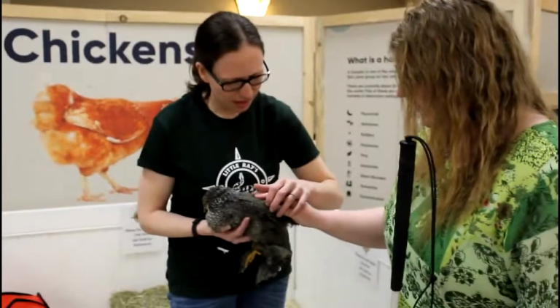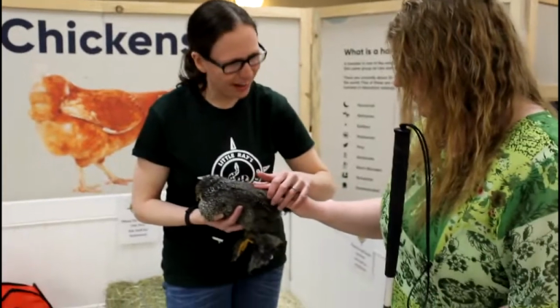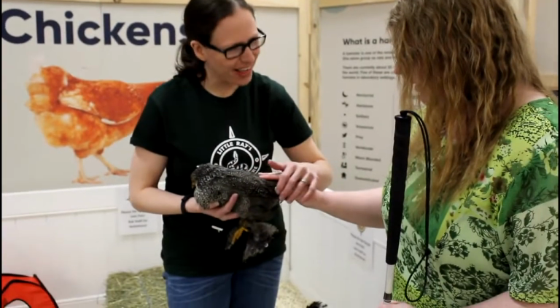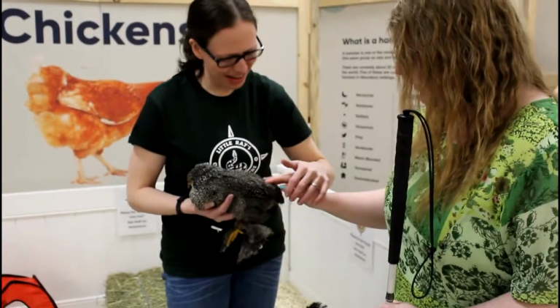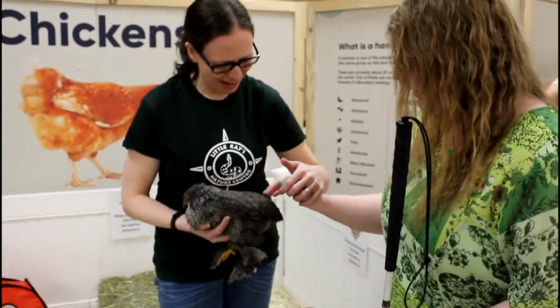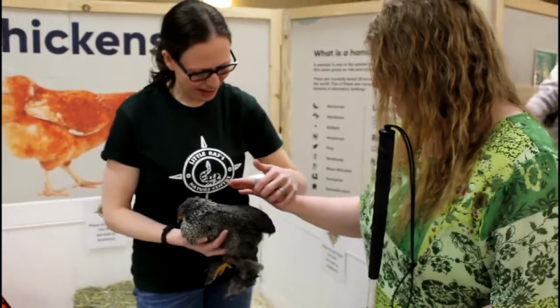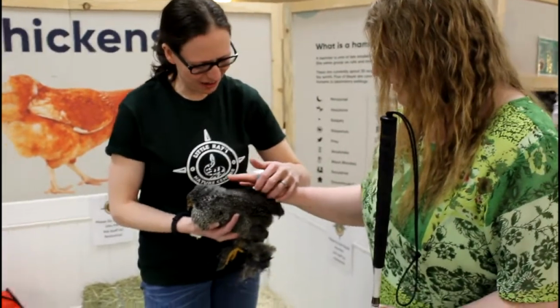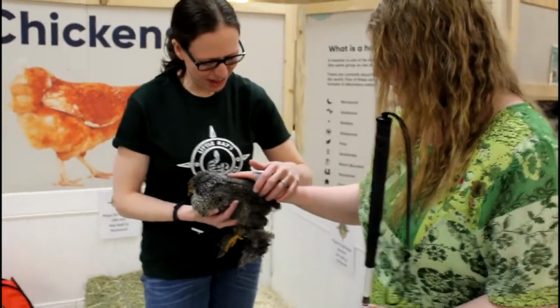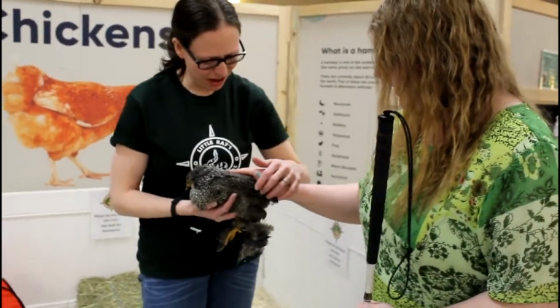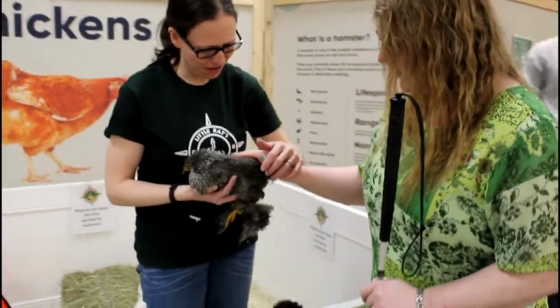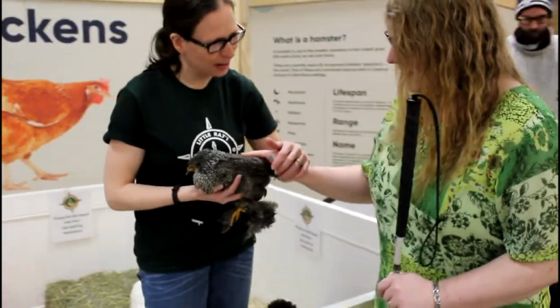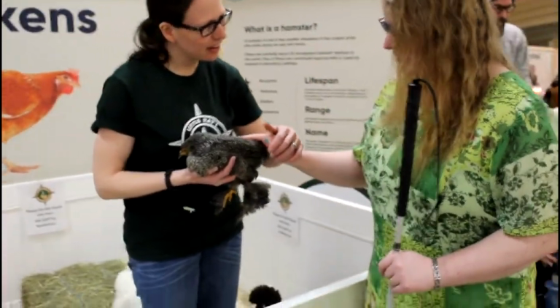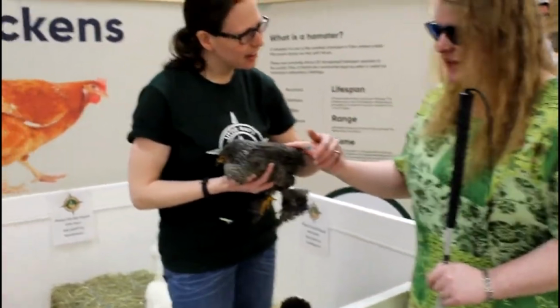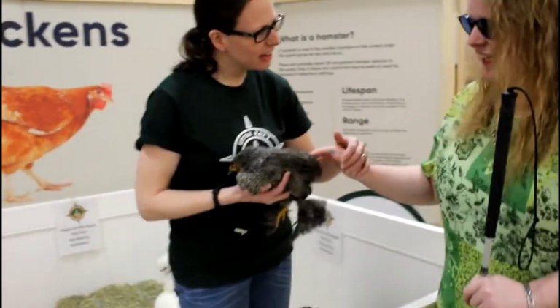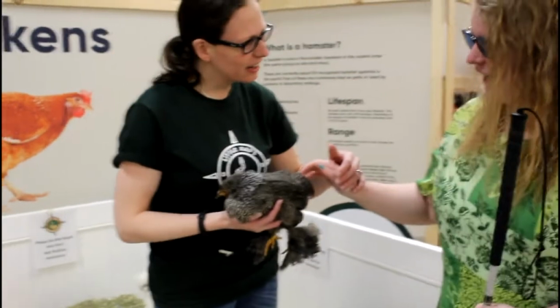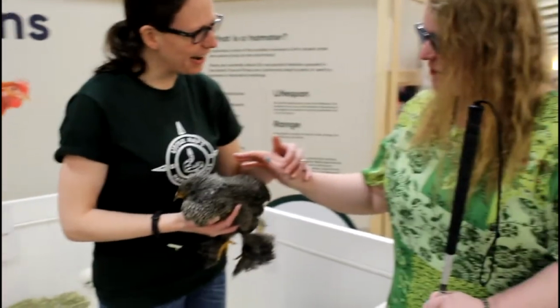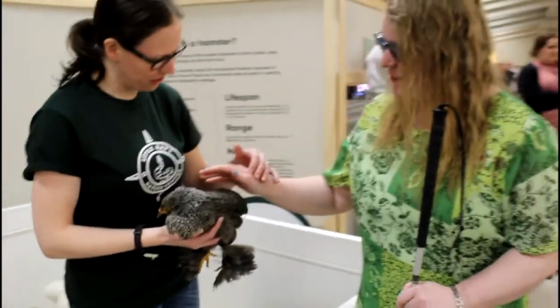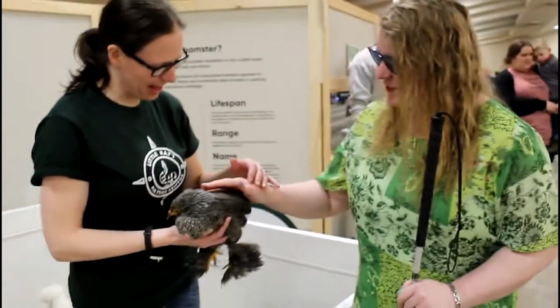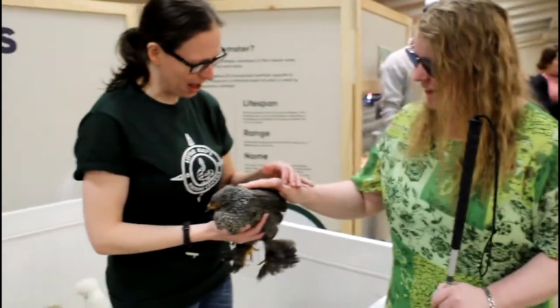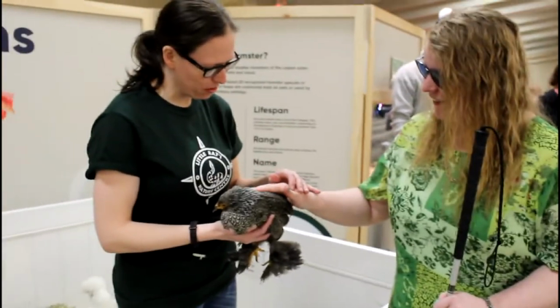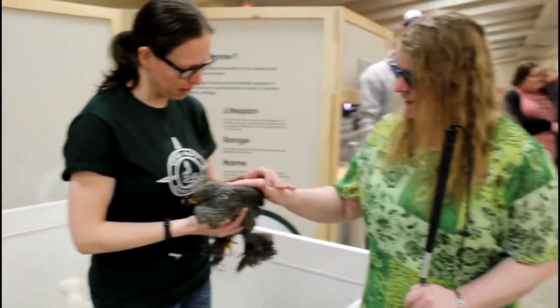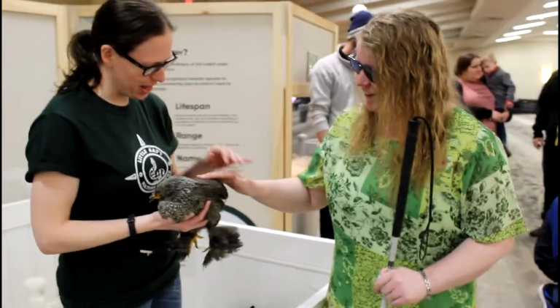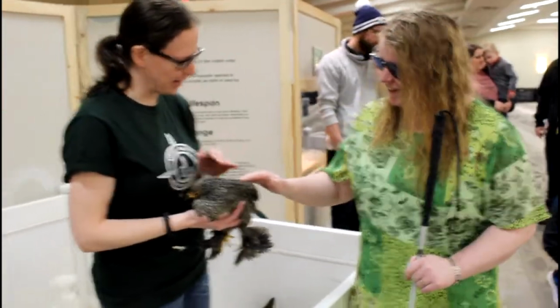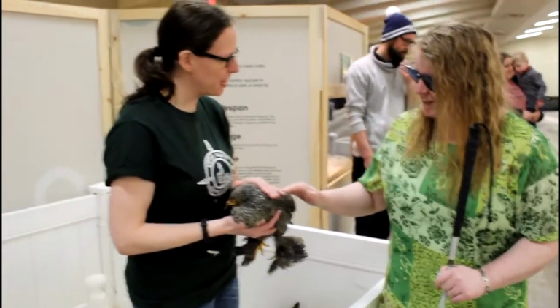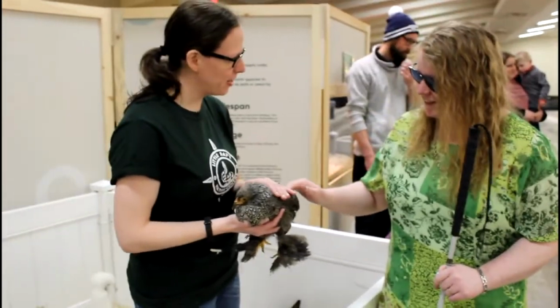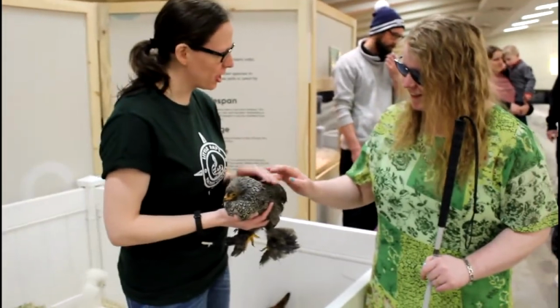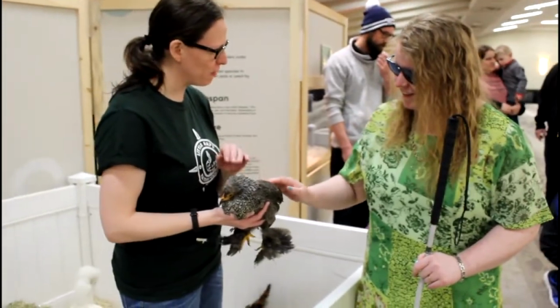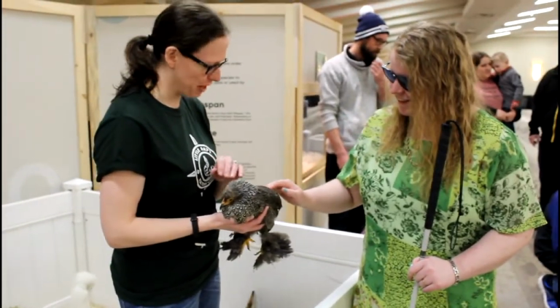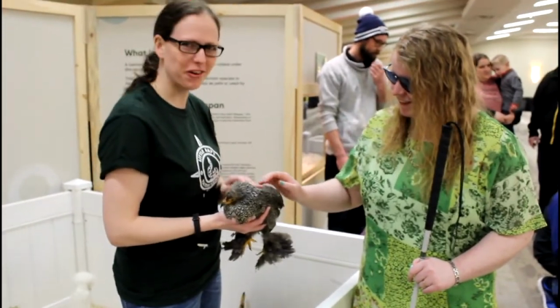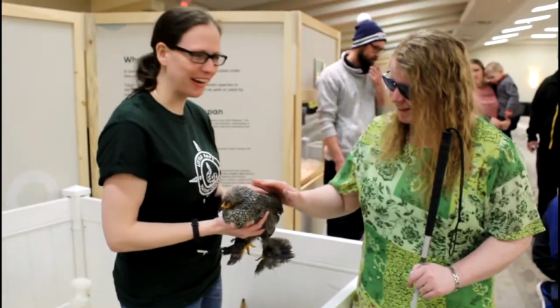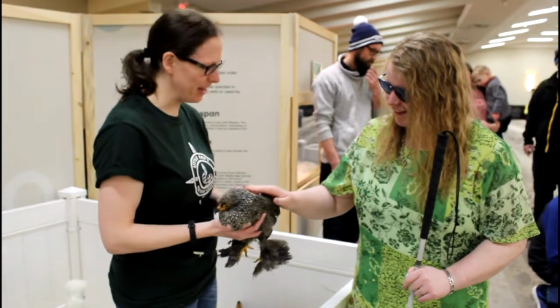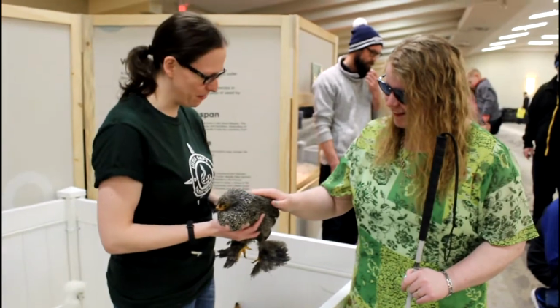Isn't it really fun? It feels almost like a cat animal. Yeah, I was really surprised. I didn't think I liked chickens yesterday, and now I love it.